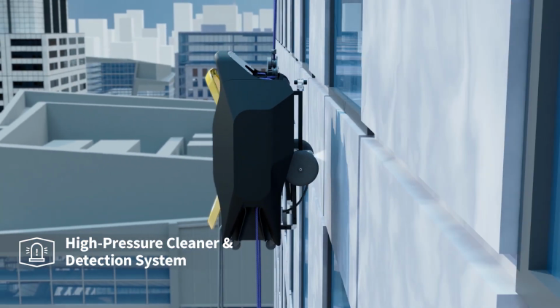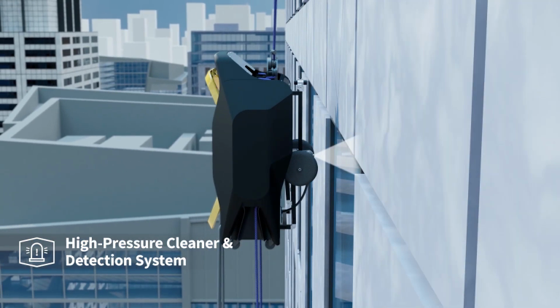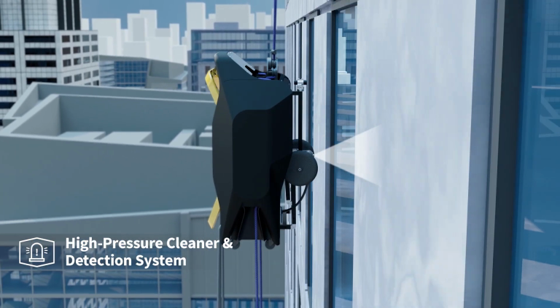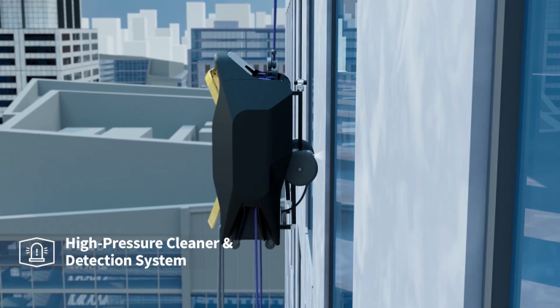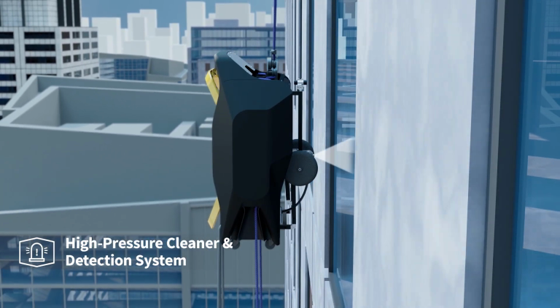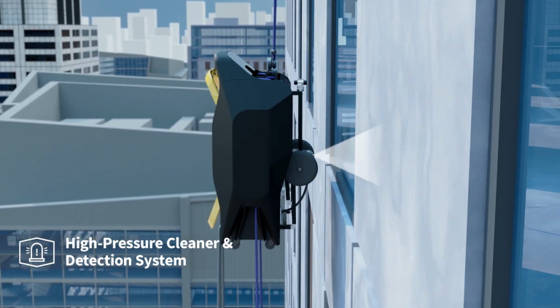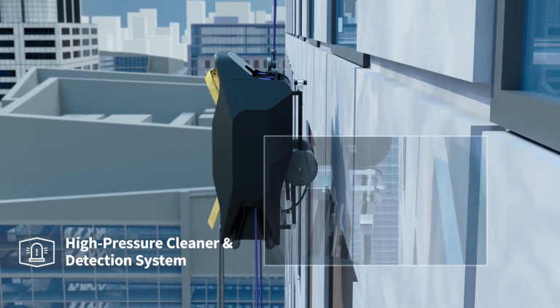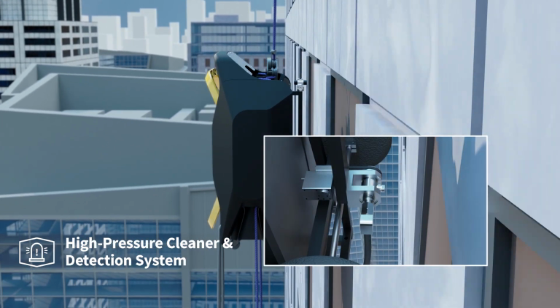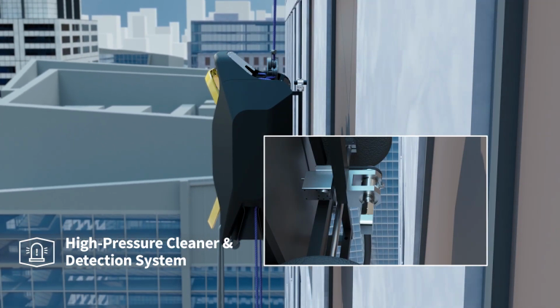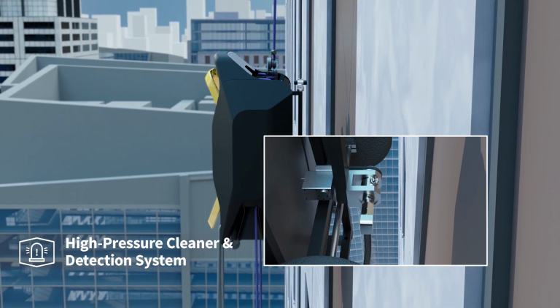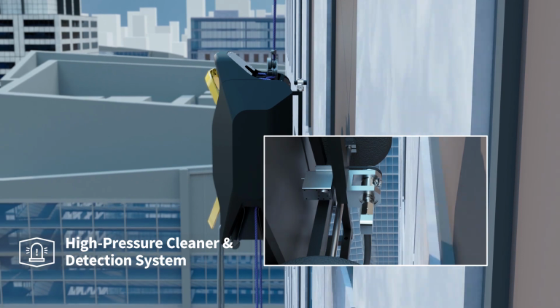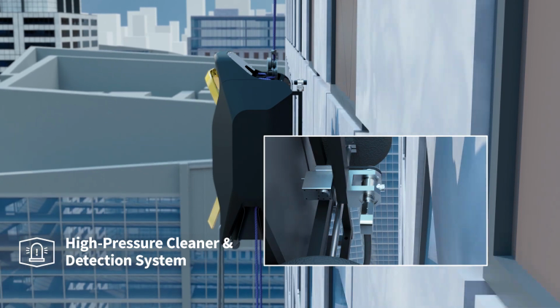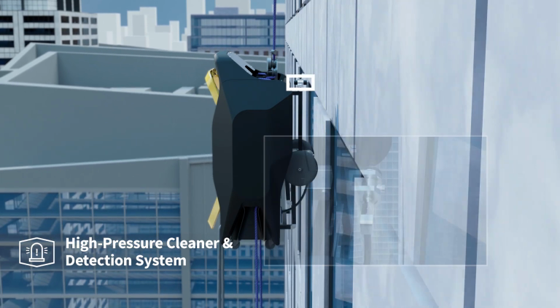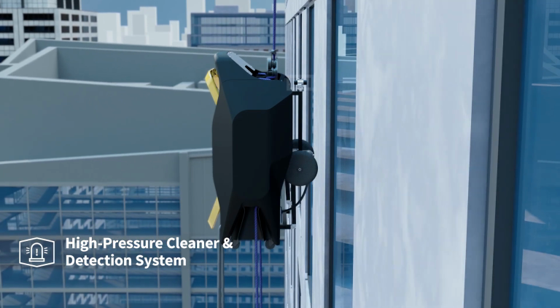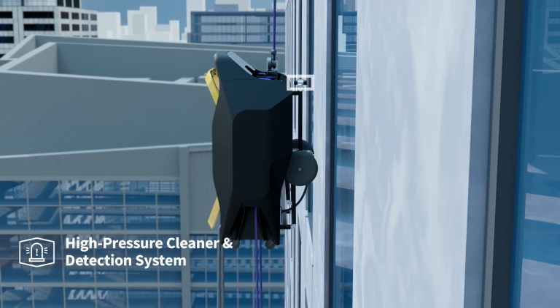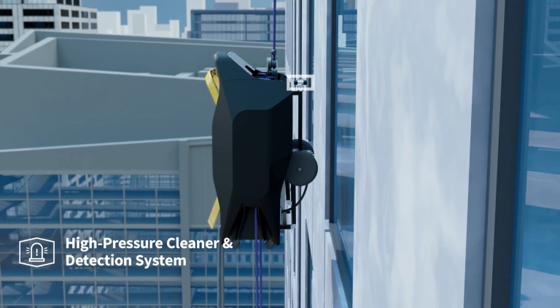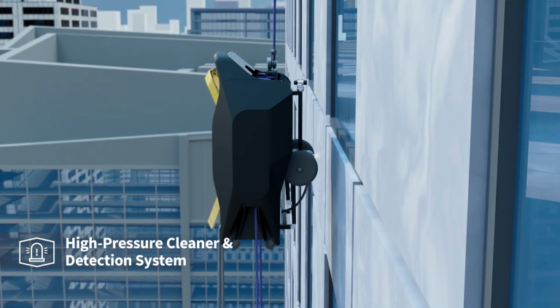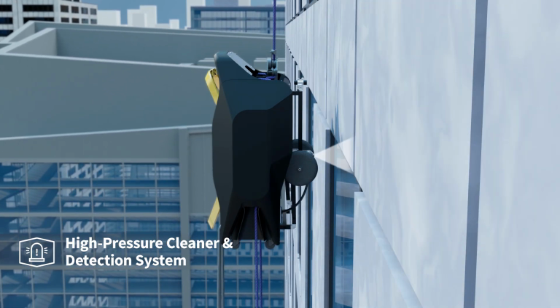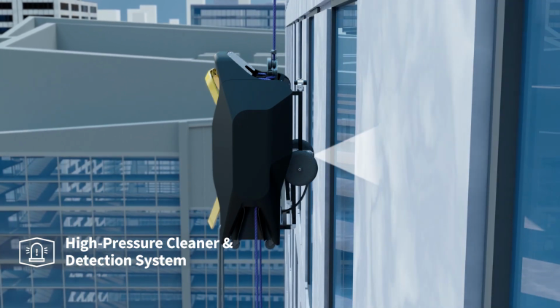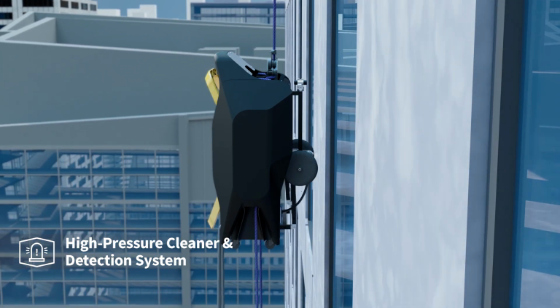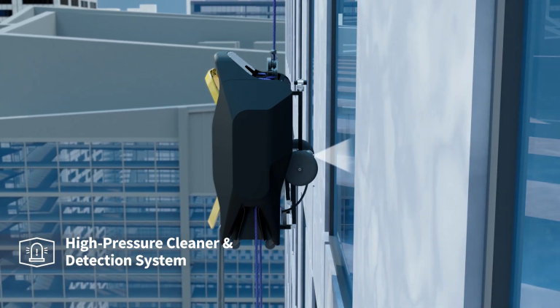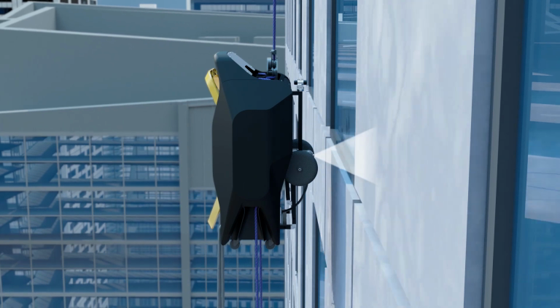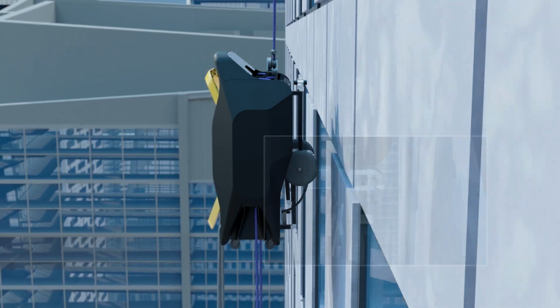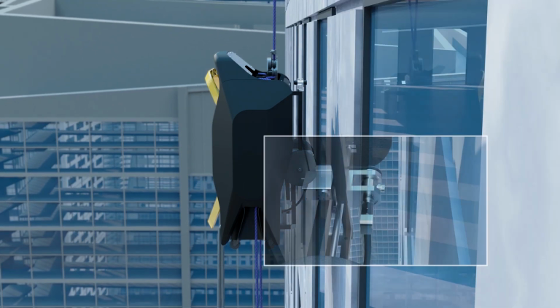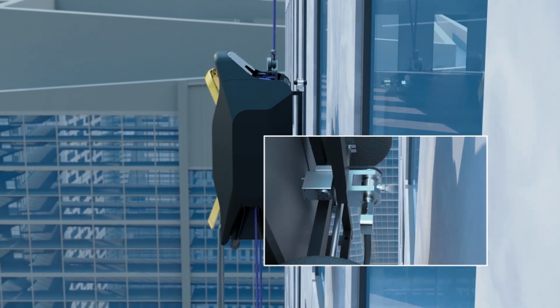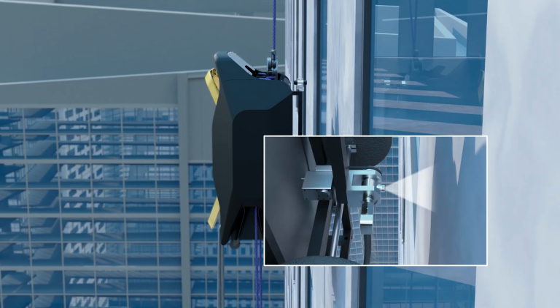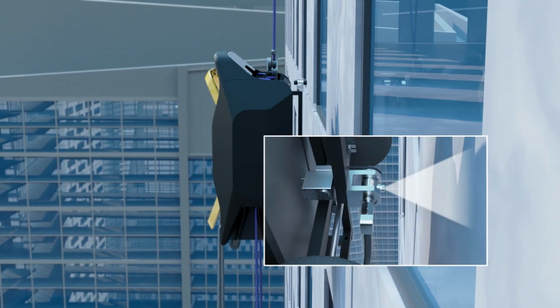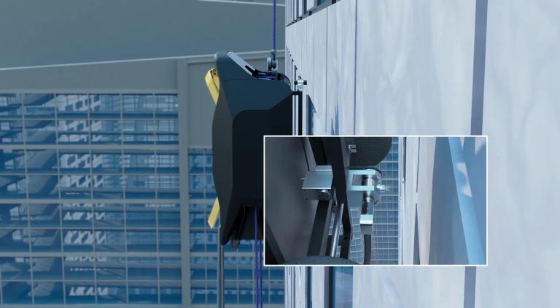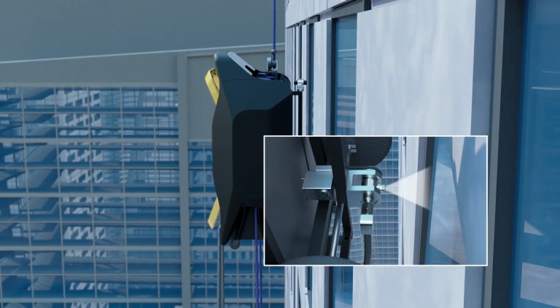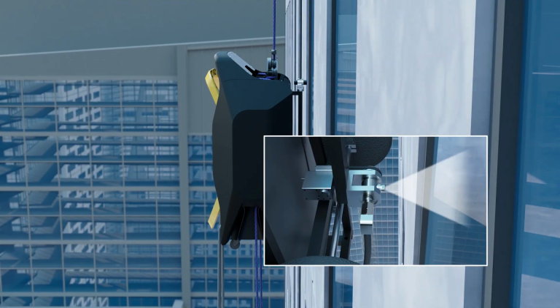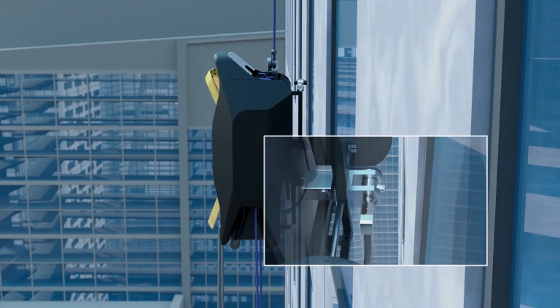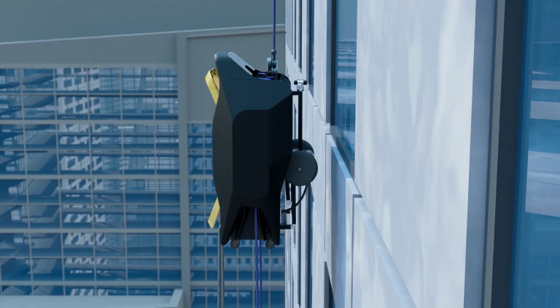Adelstro M2 adopts a high-pressure cleaning solution with a tungsten carbide nozzle, angle manipulation, and contamination detection camera. The high-pressure cleaning solution provides a safer and more reliable result to the facade, regardless of its surface uniformity.